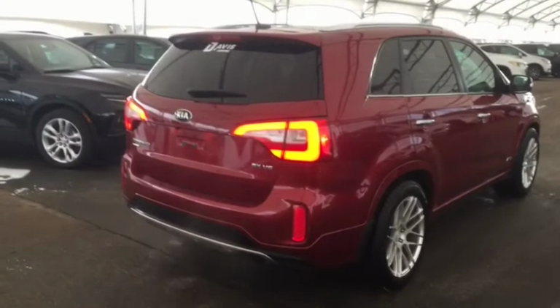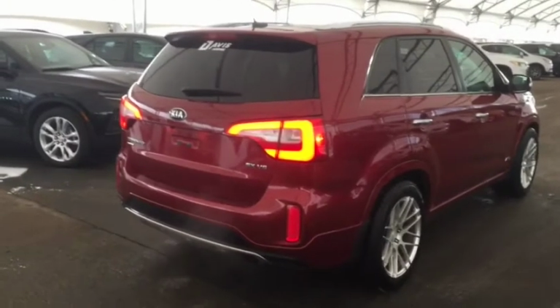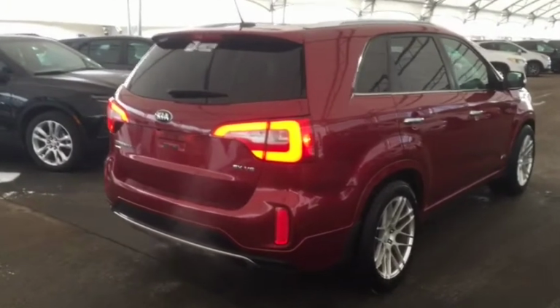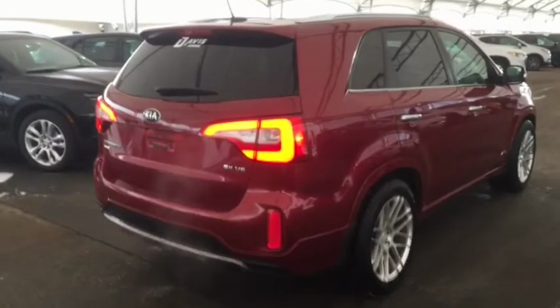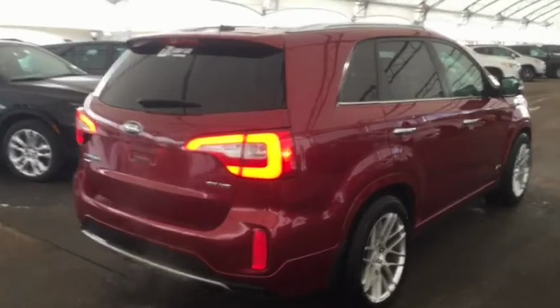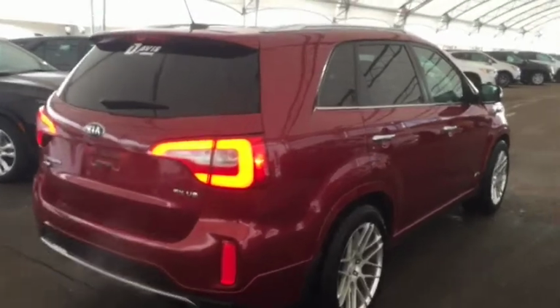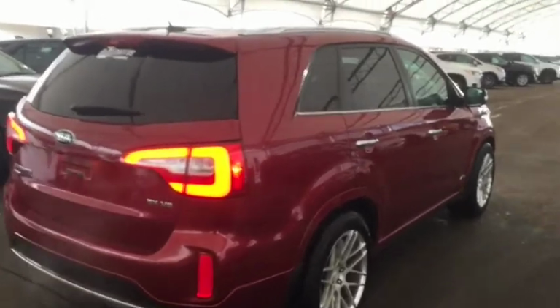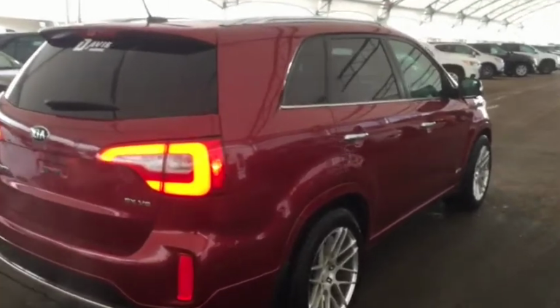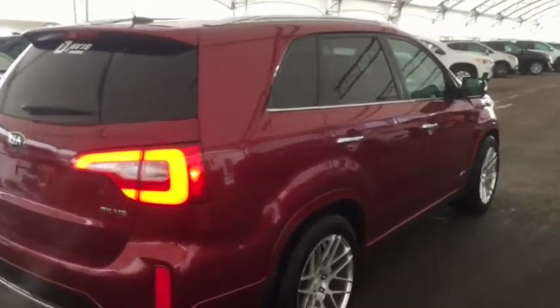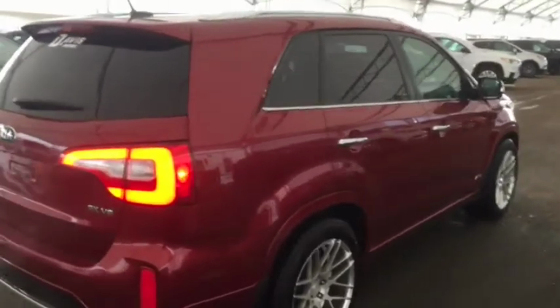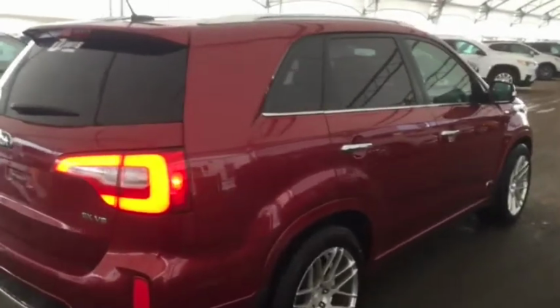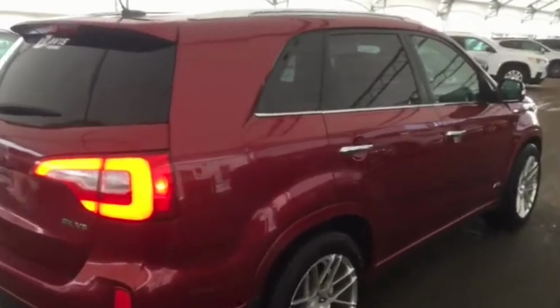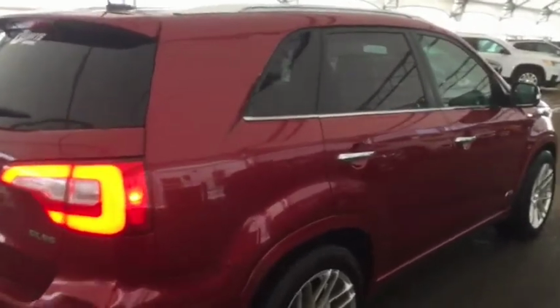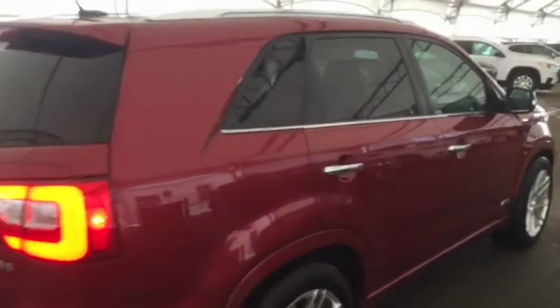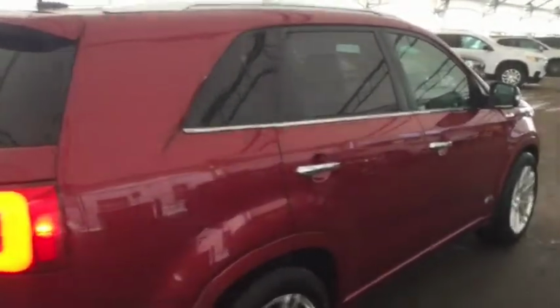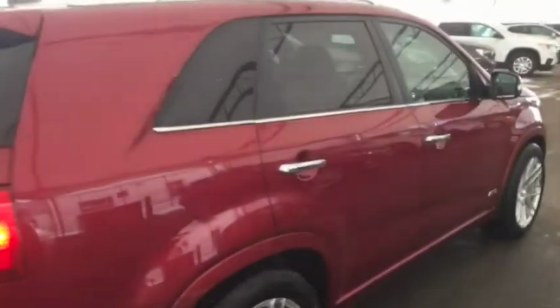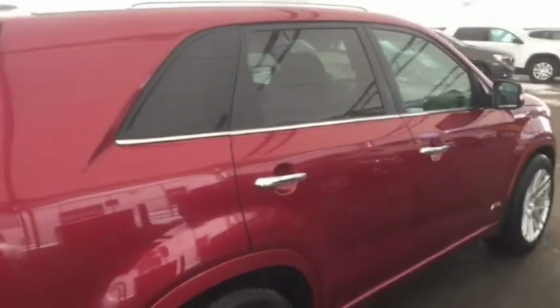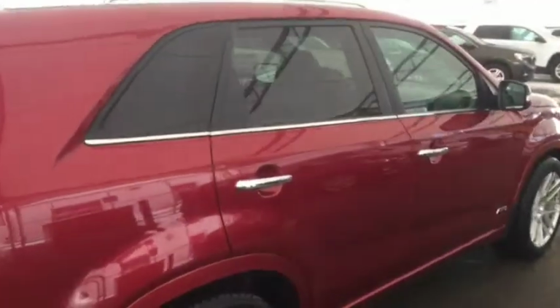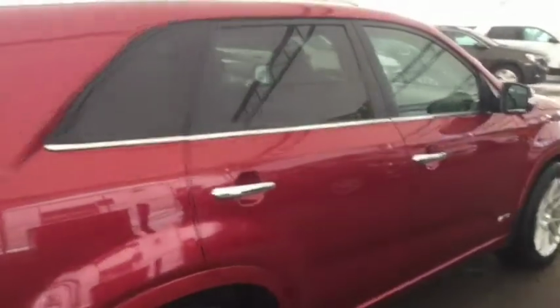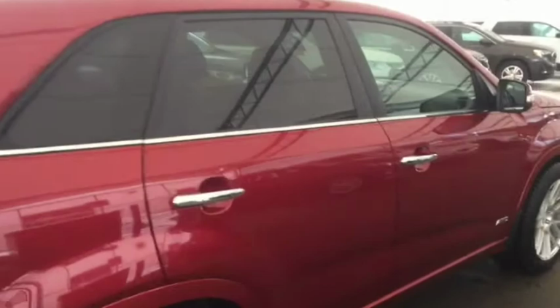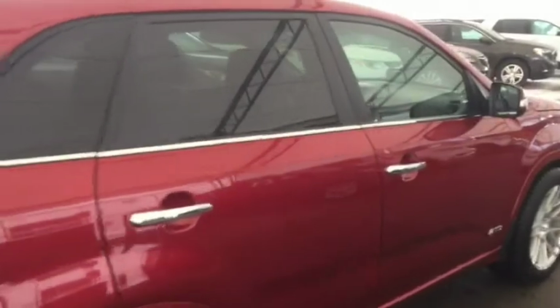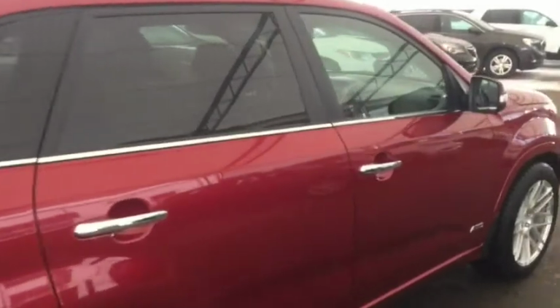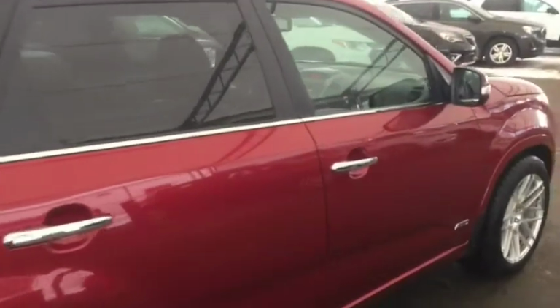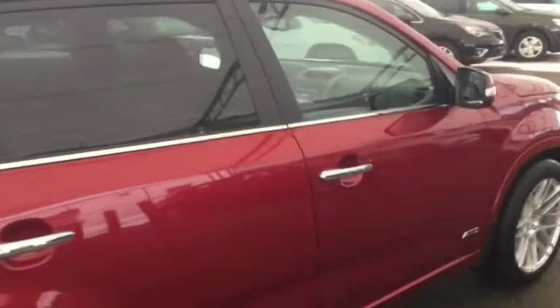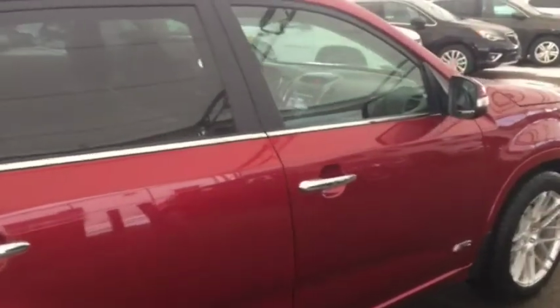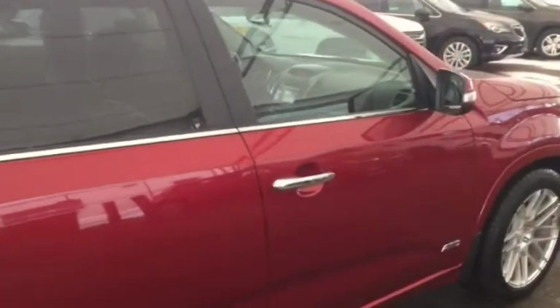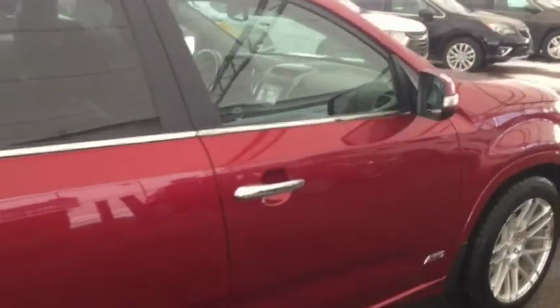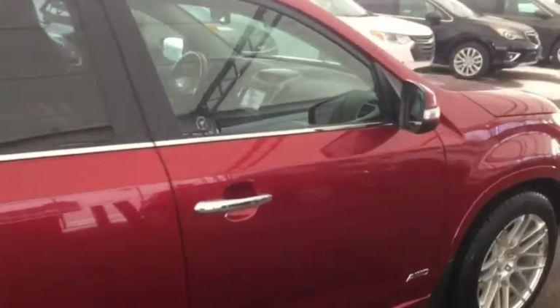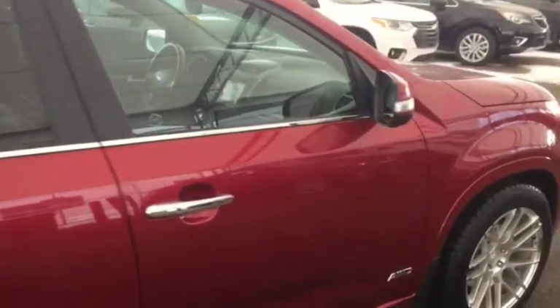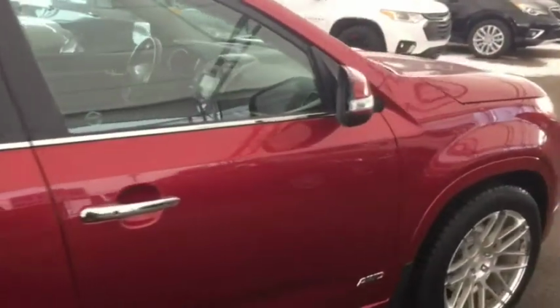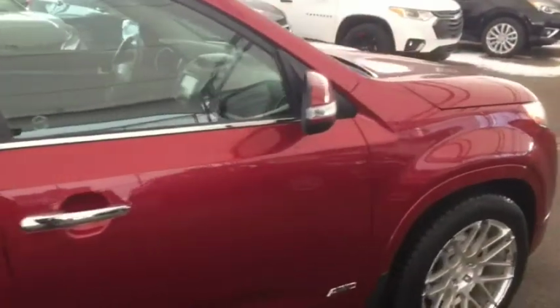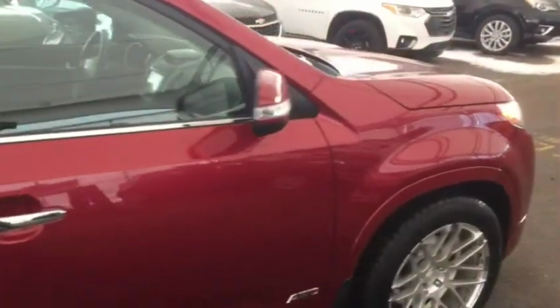So don't miss out on your new pre-owned Kia Sorento. Hurry into Davis Chevrolet and book a test drive with one of our product specialists today.